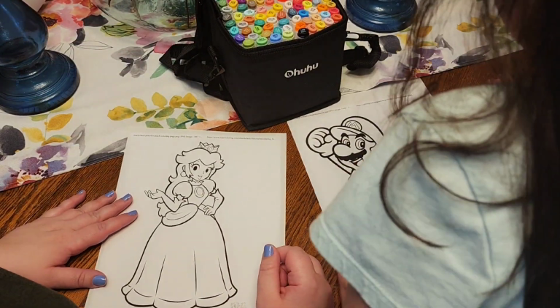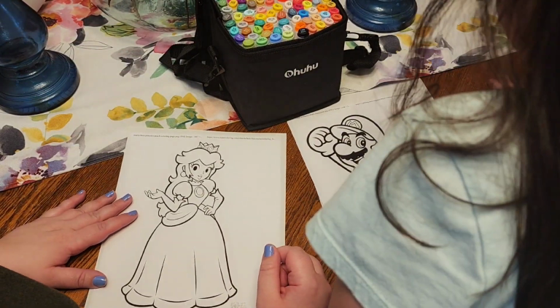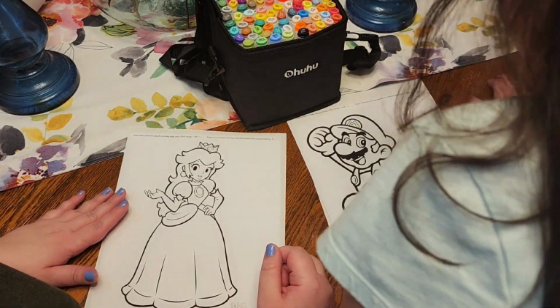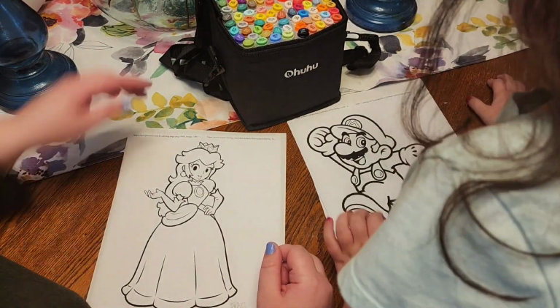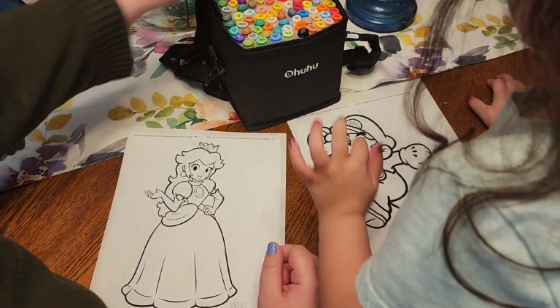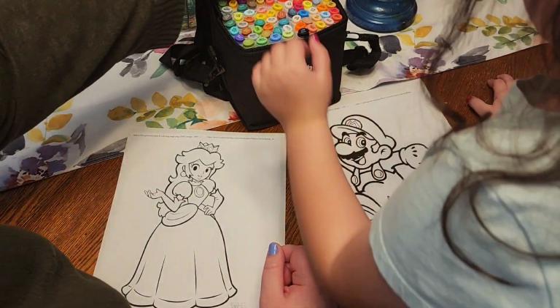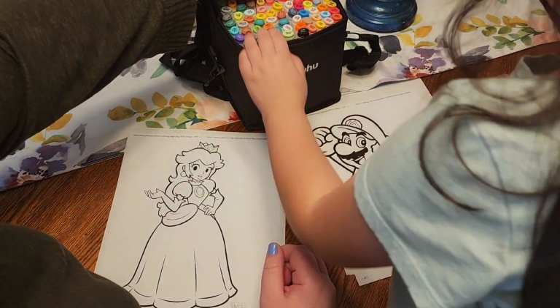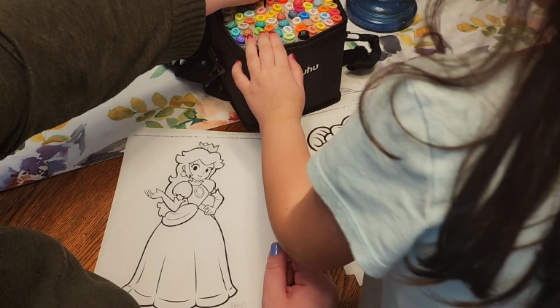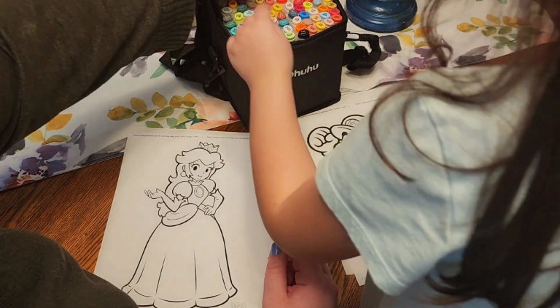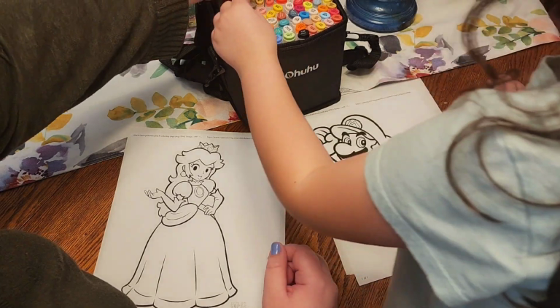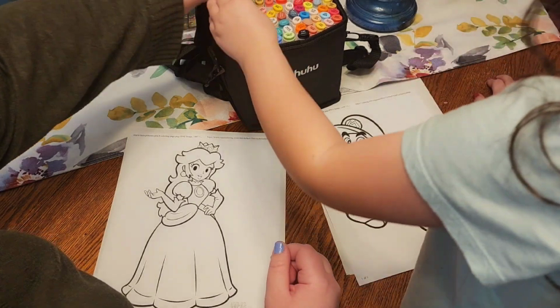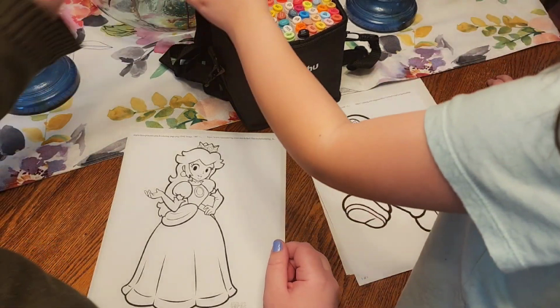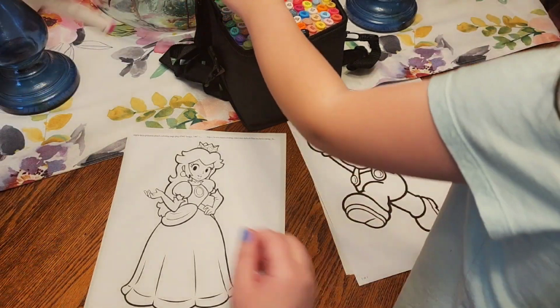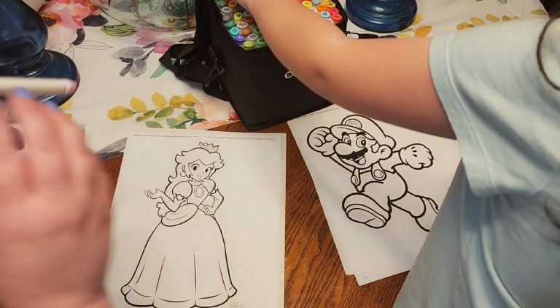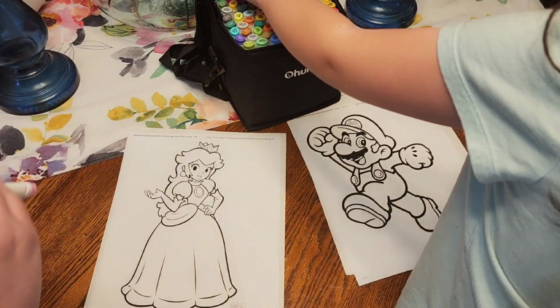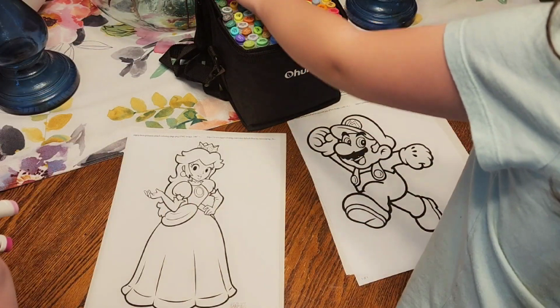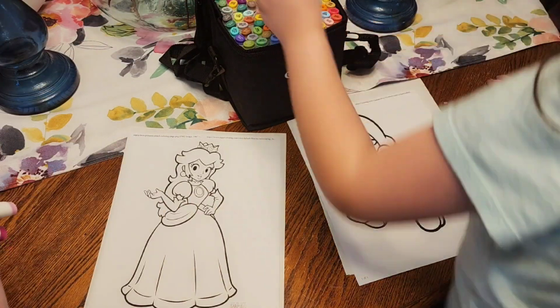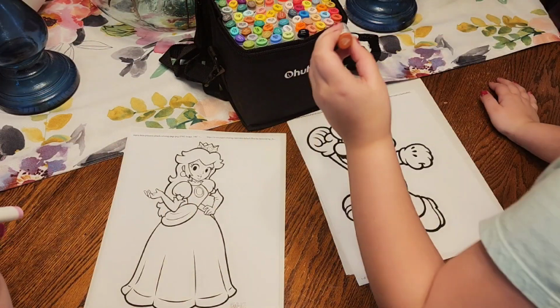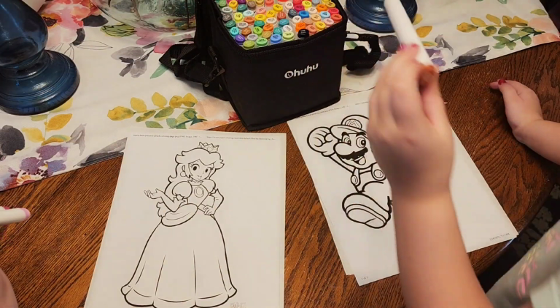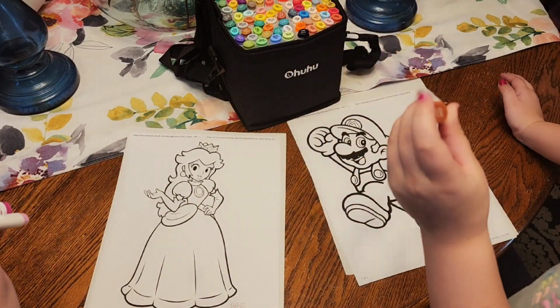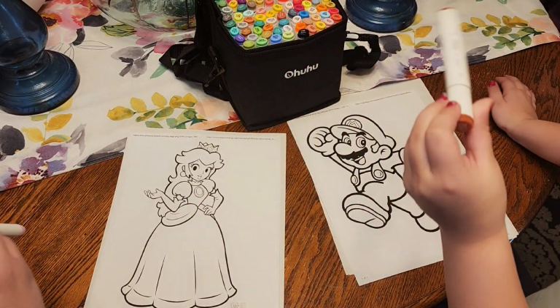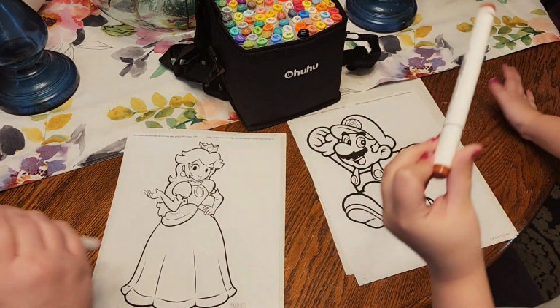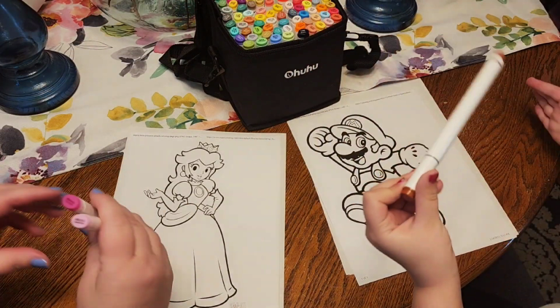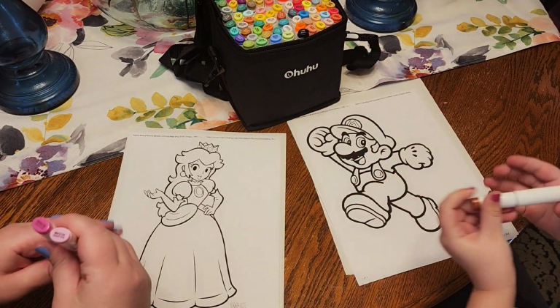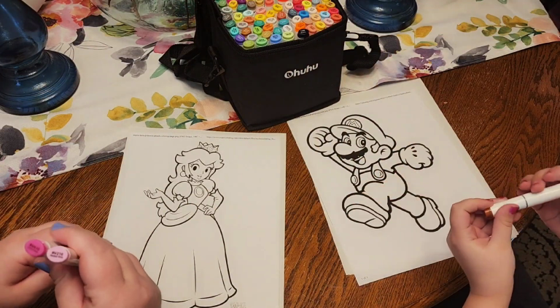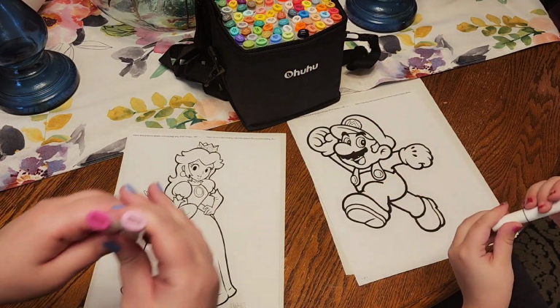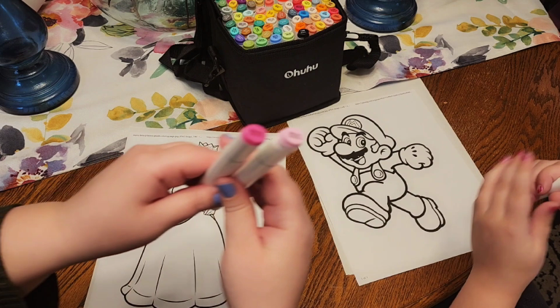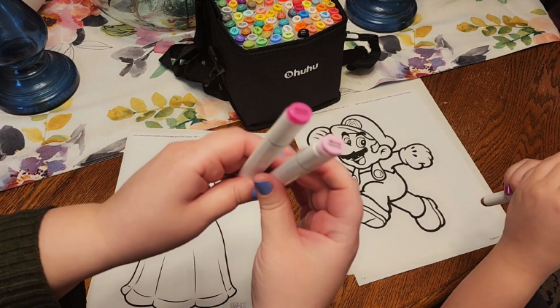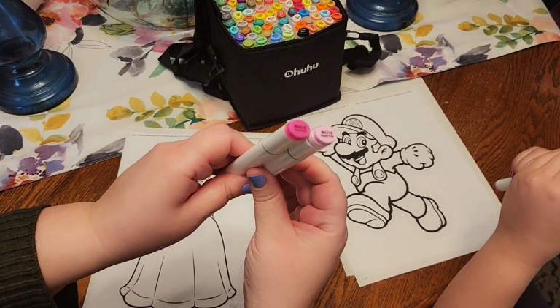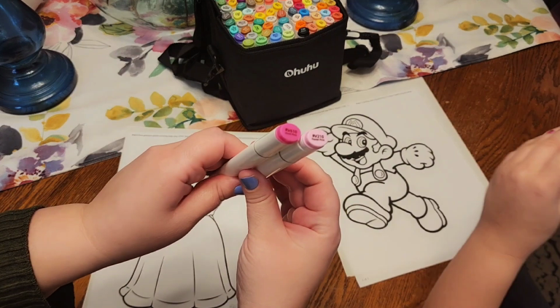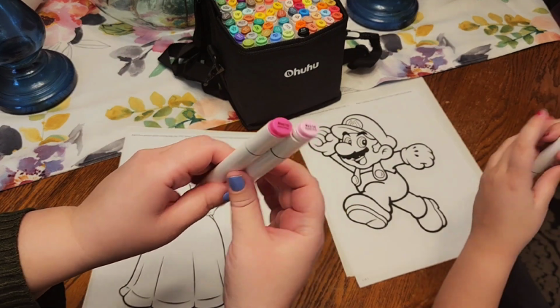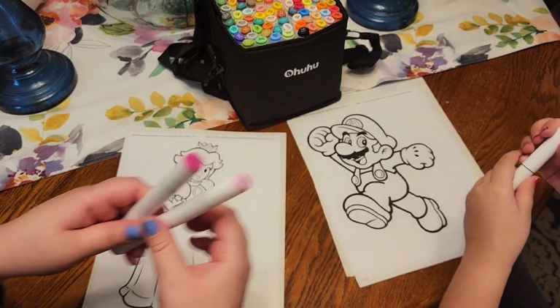Alright, so I think for the pinks I'm going to do these two. I think this is for the shoes.